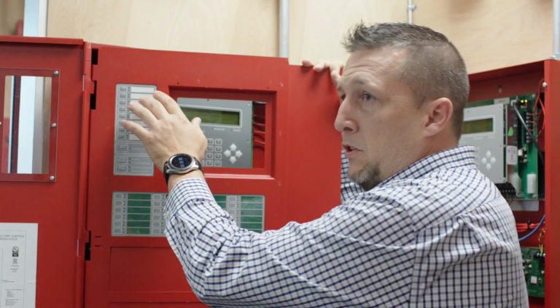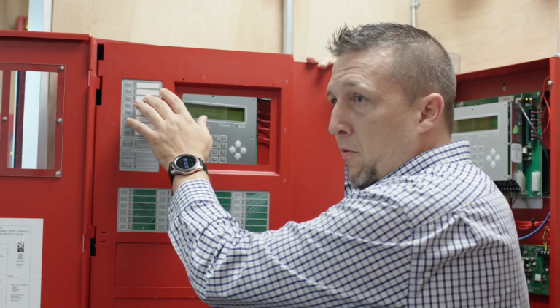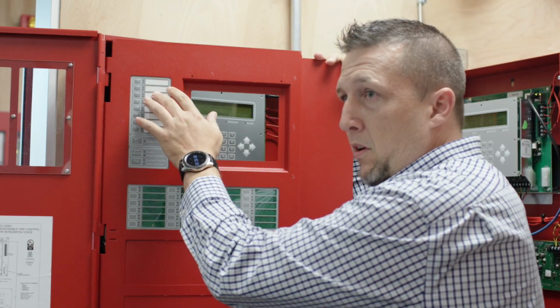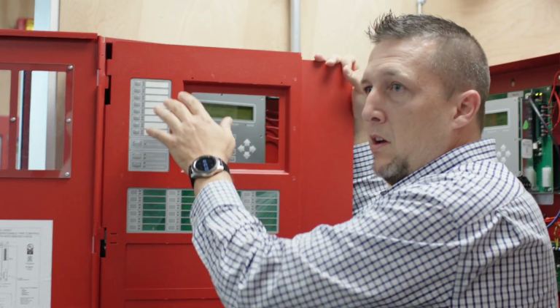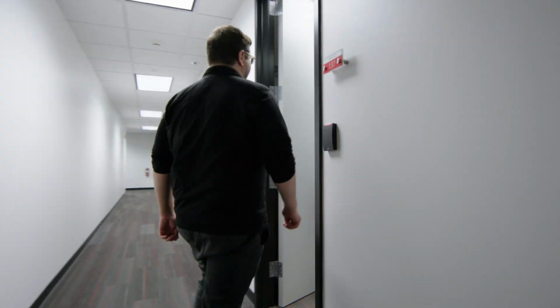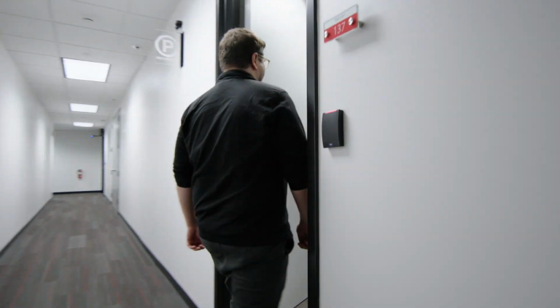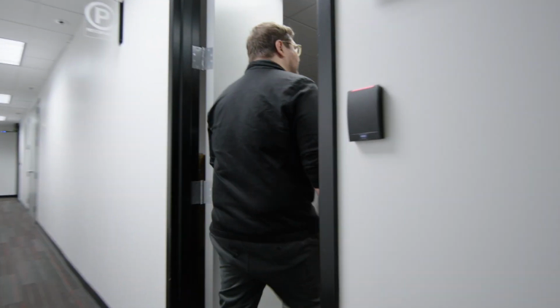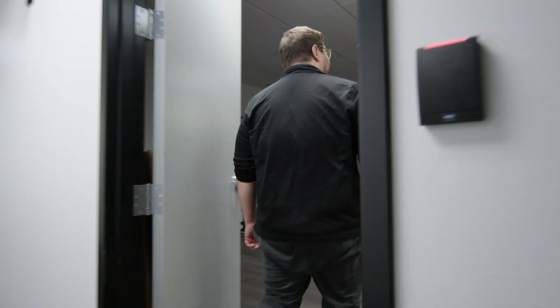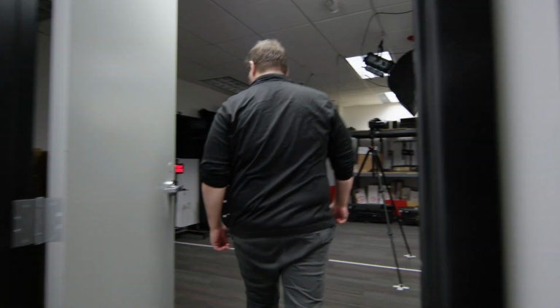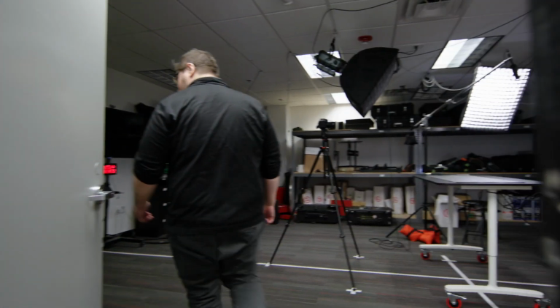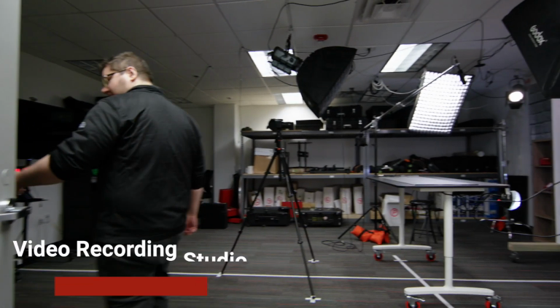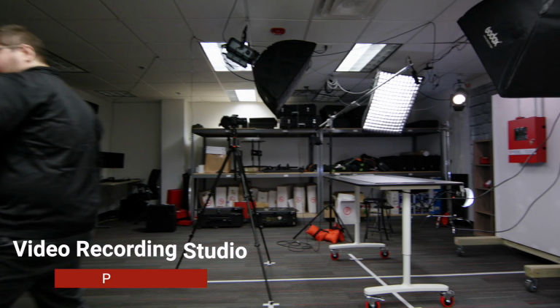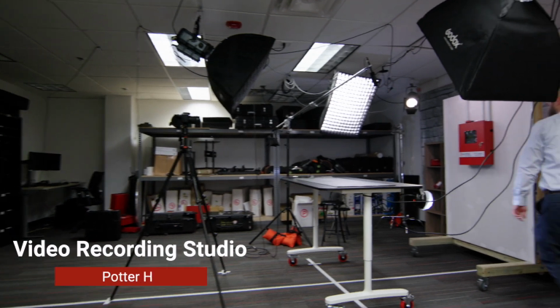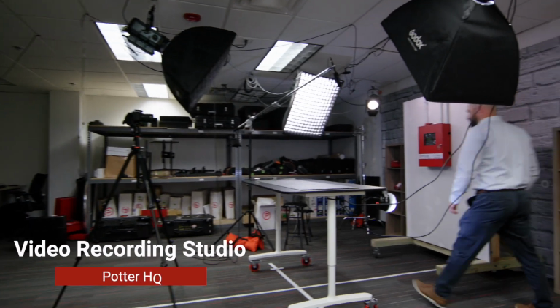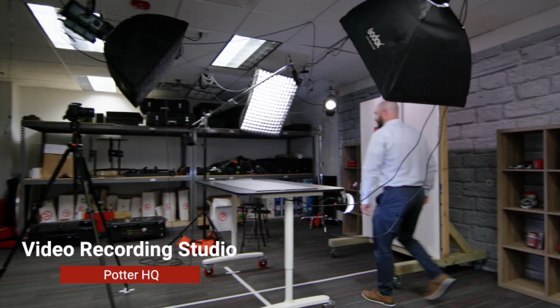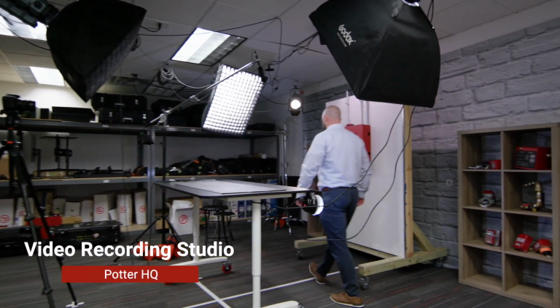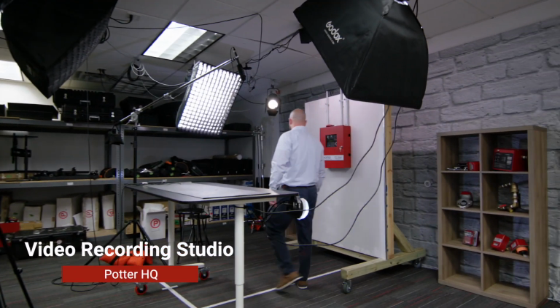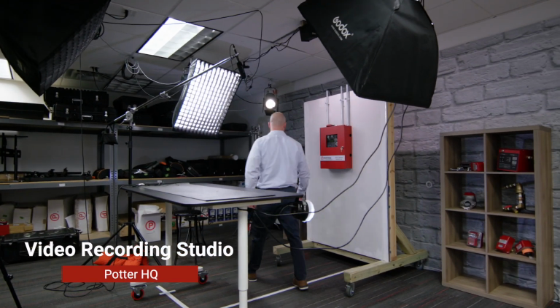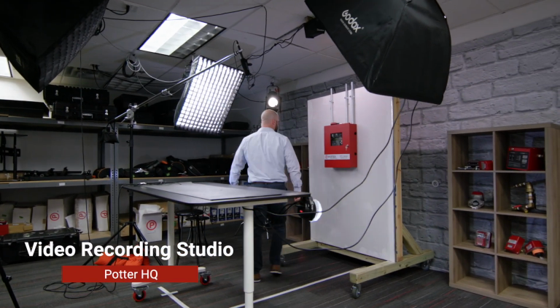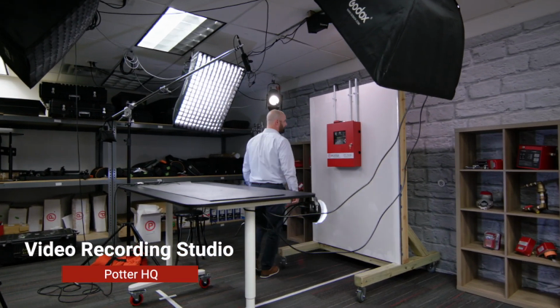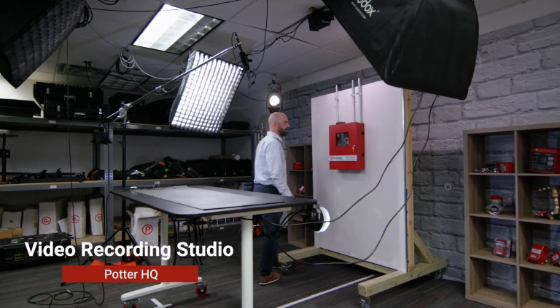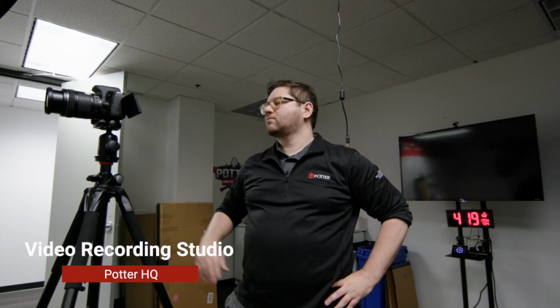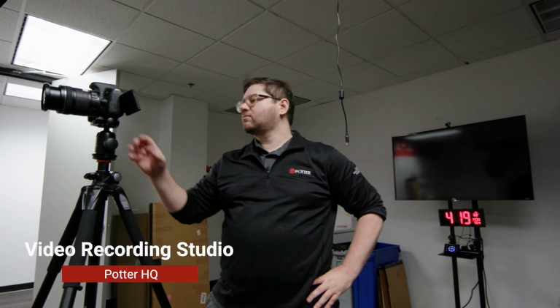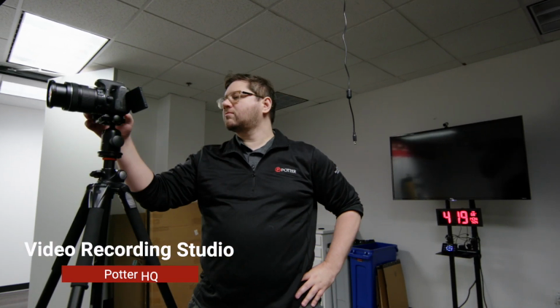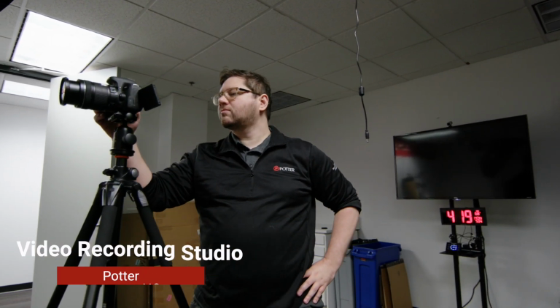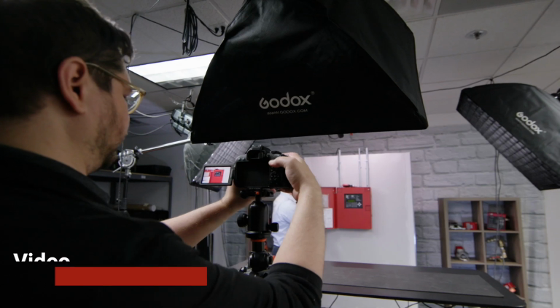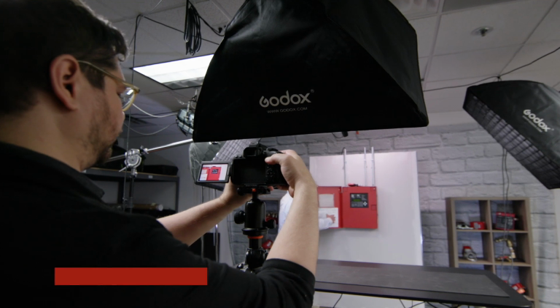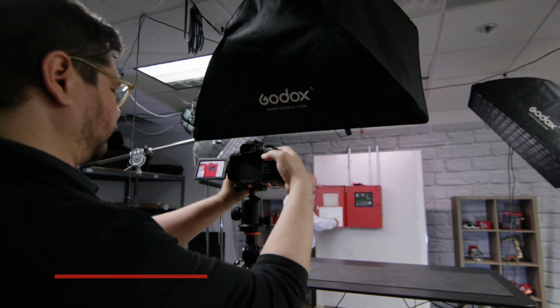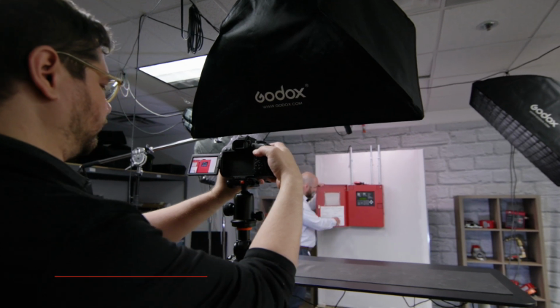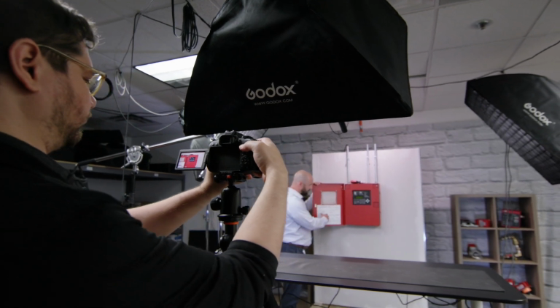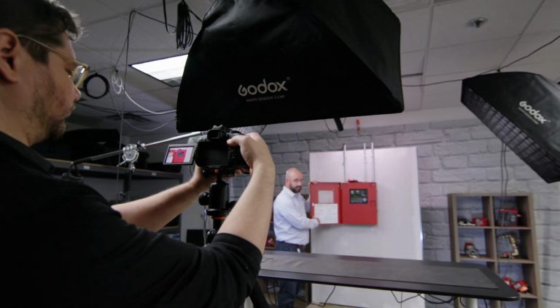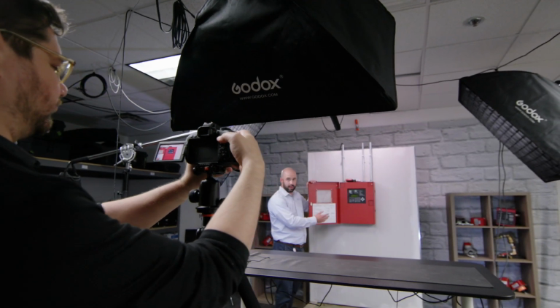Here you will also find our state-of-the-art video recording studio, where we have produced hundreds of informative virtual training and marketing videos, reaching our global customers across various digital platforms.